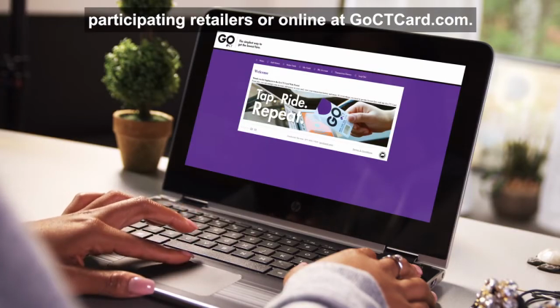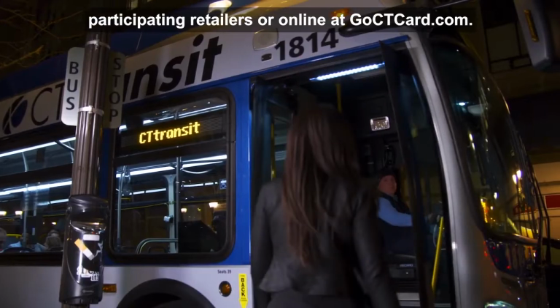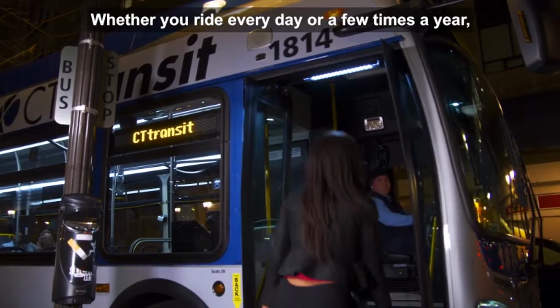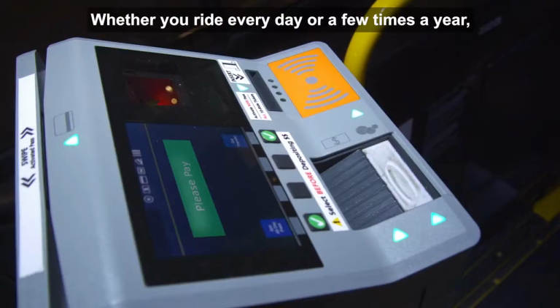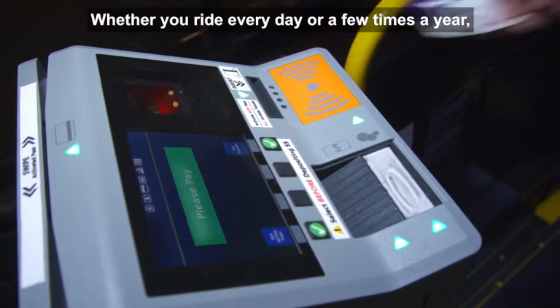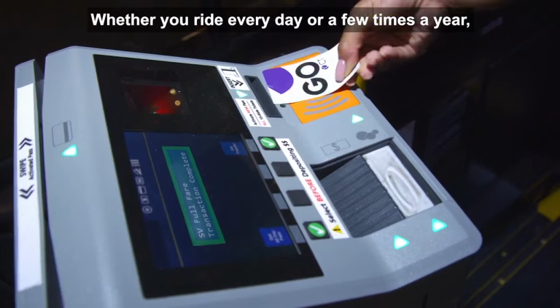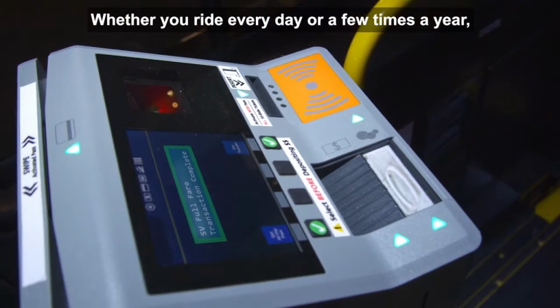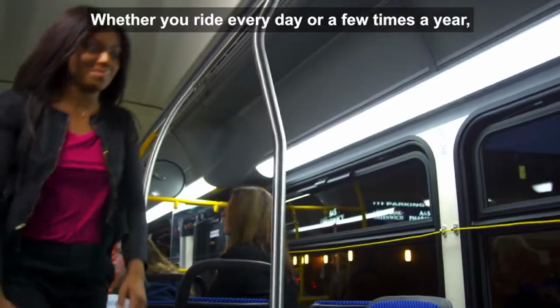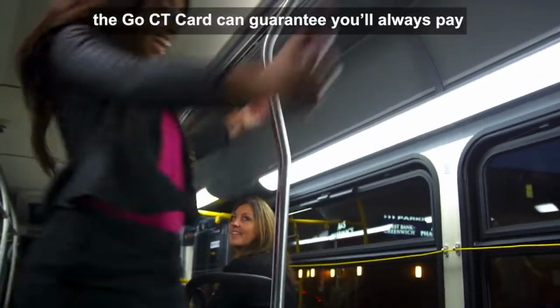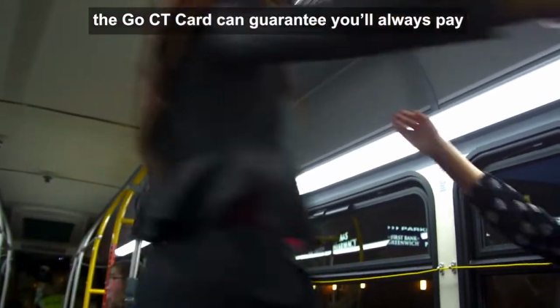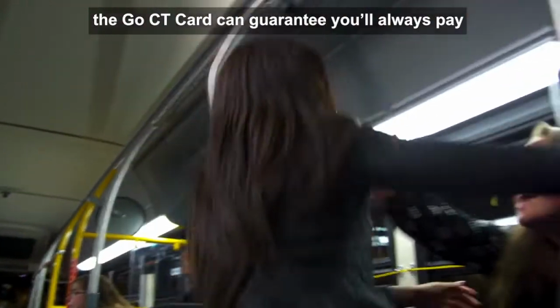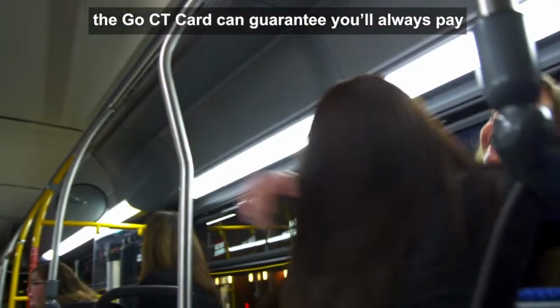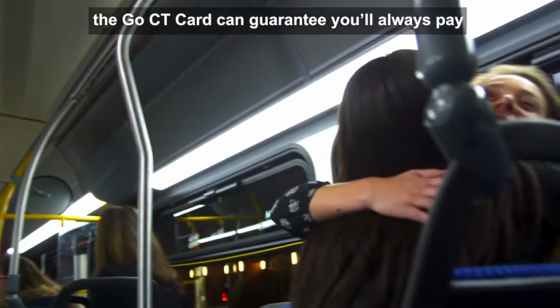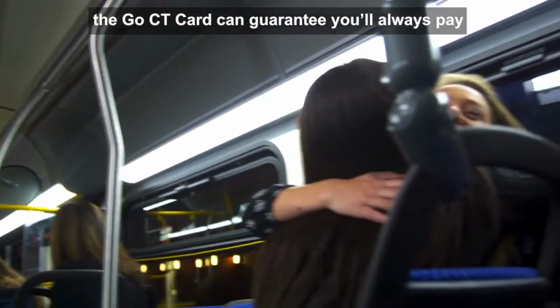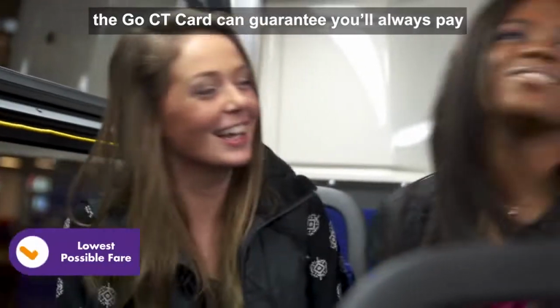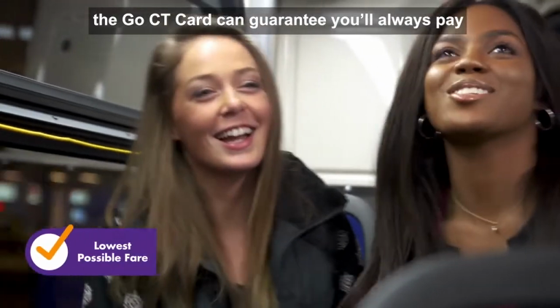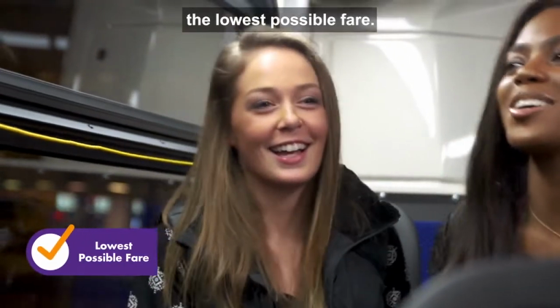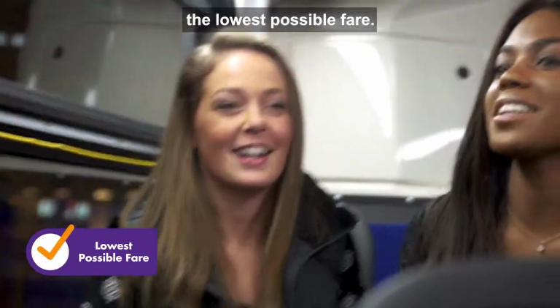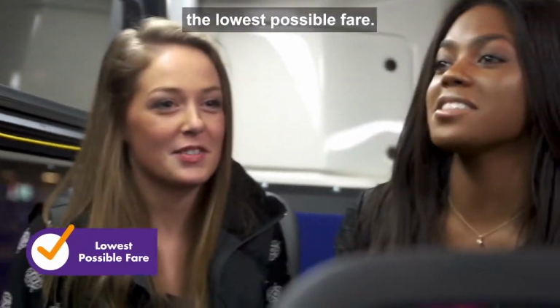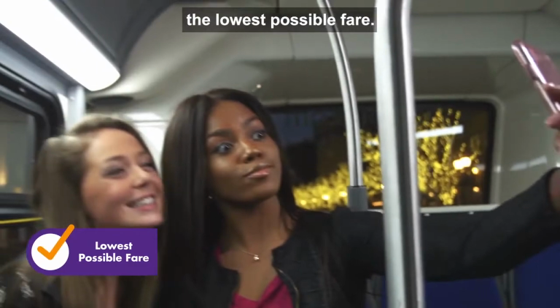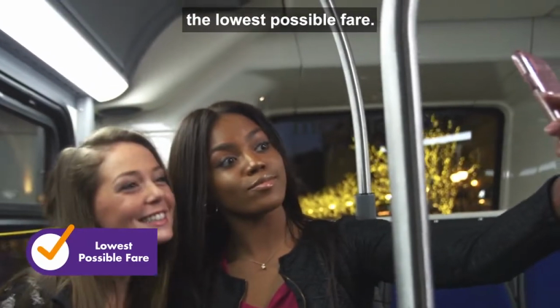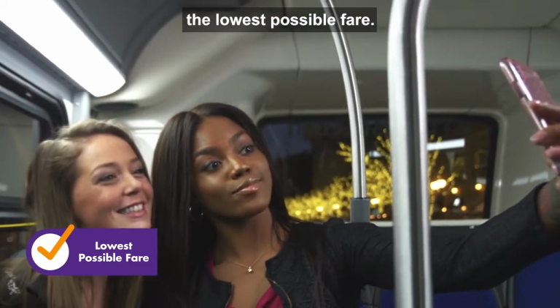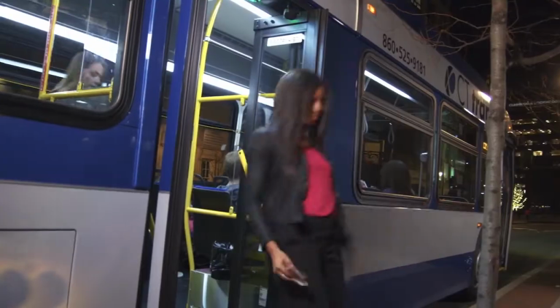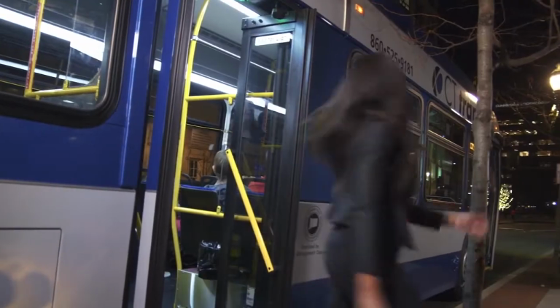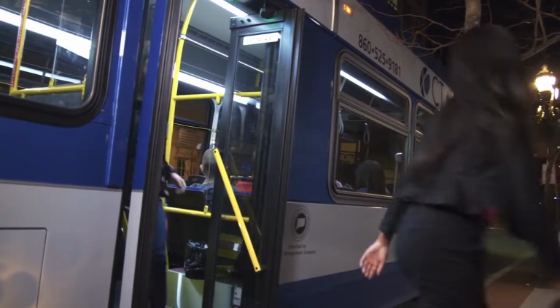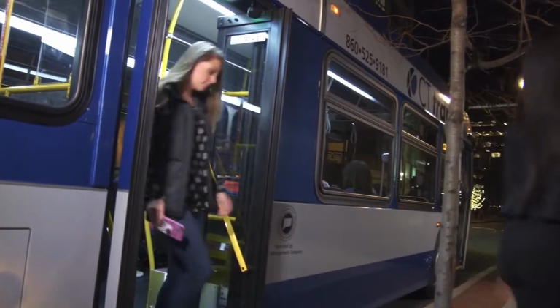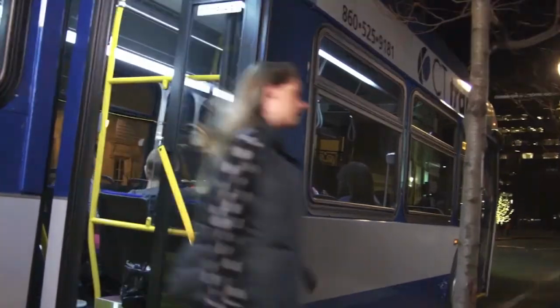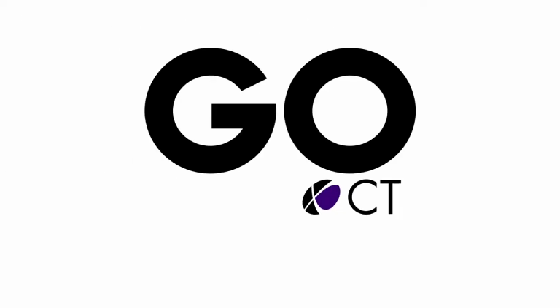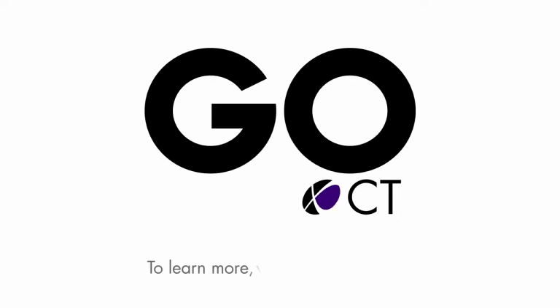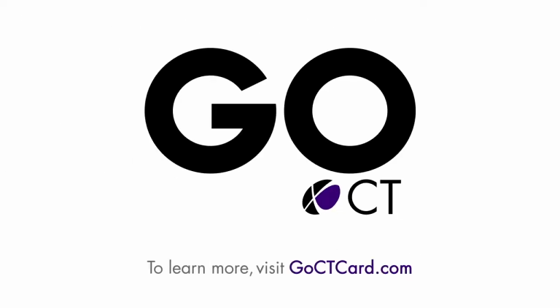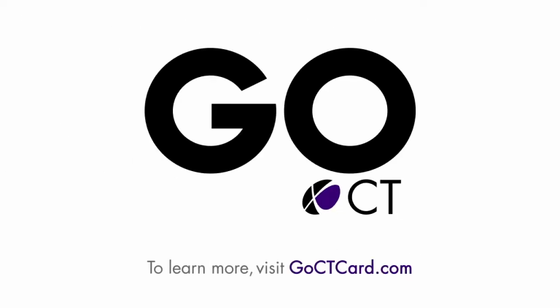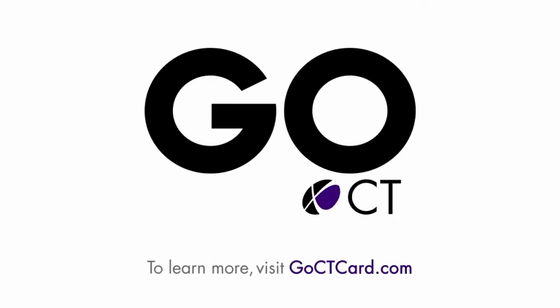Whether you ride every day or a few times a year, the Go CT Card can guarantee you'll always pay the lowest possible fare. To learn more, visit goctcard.com.